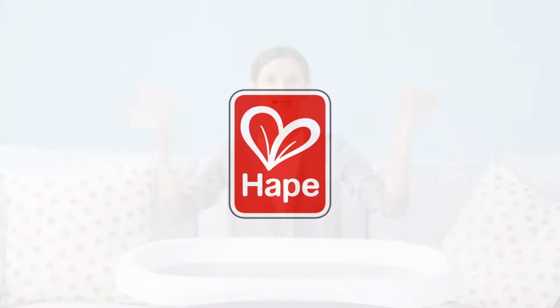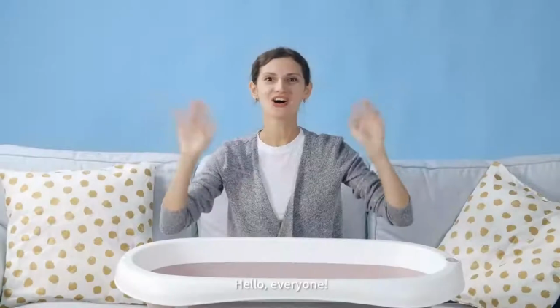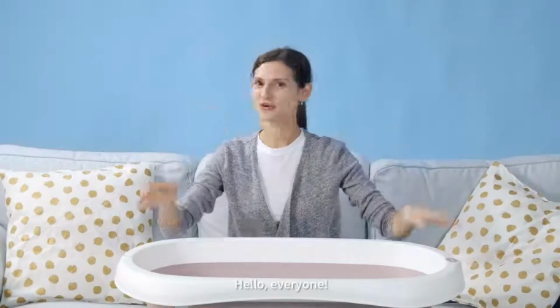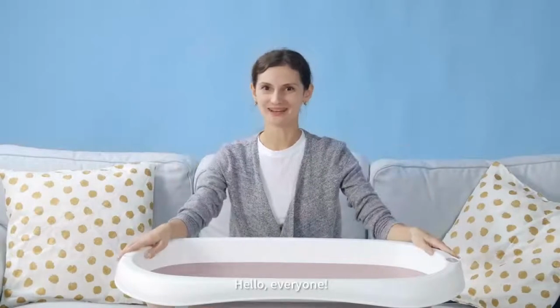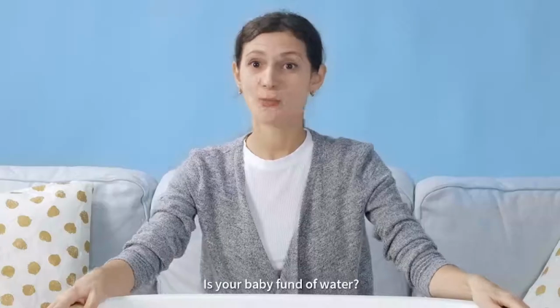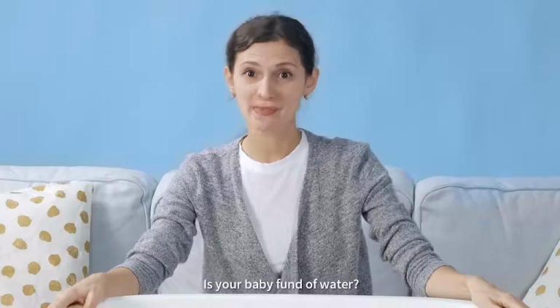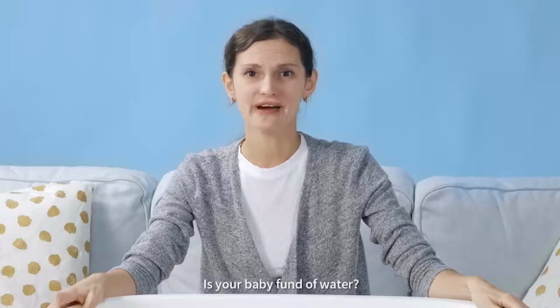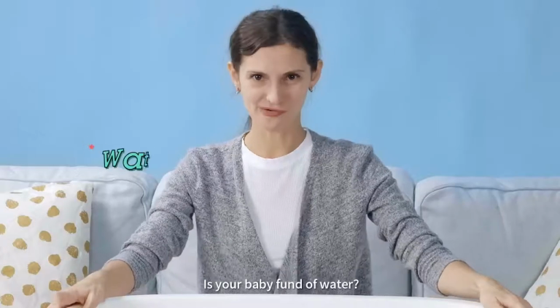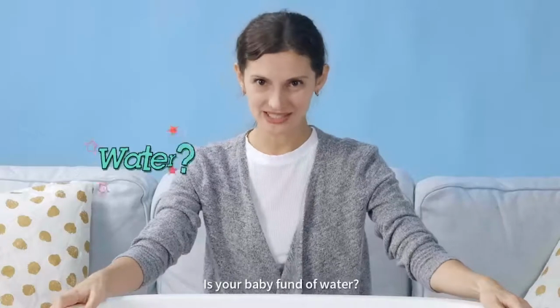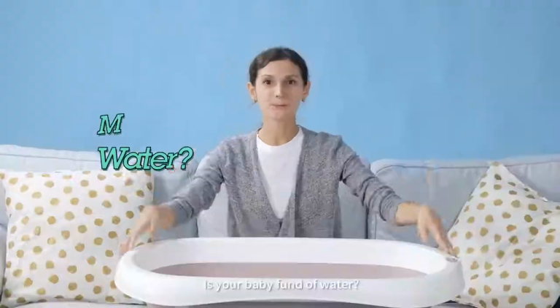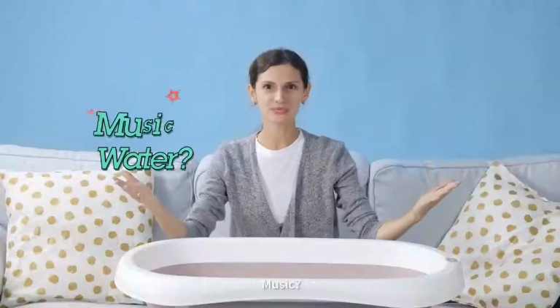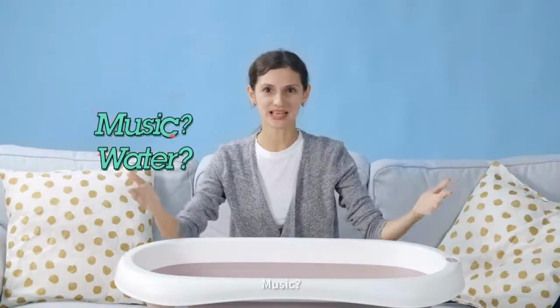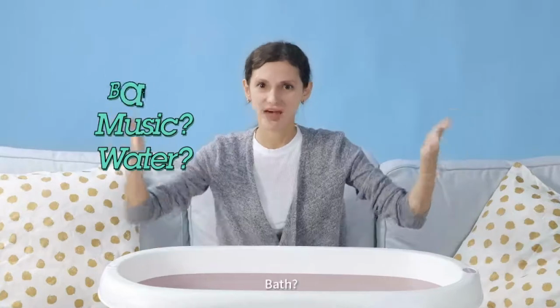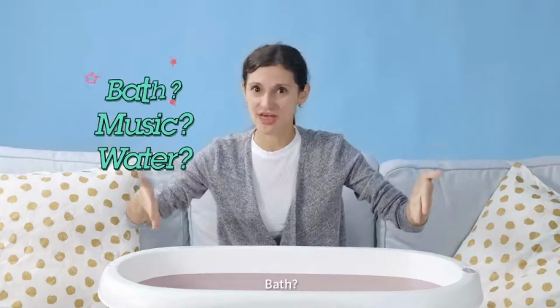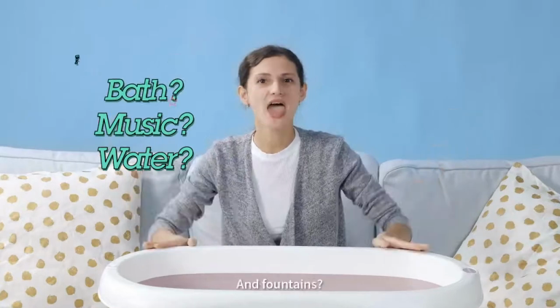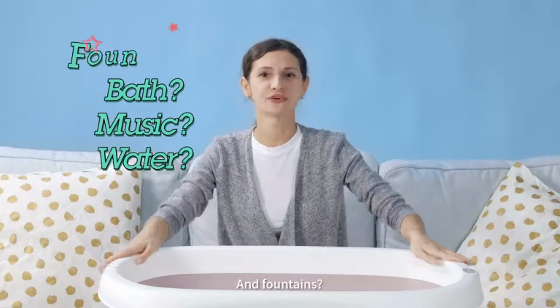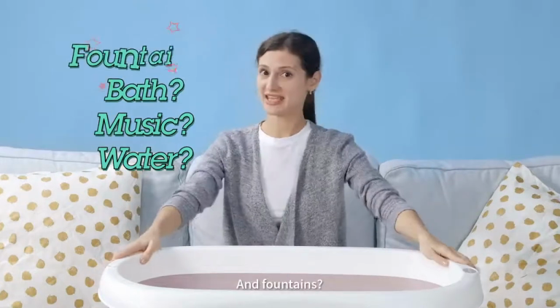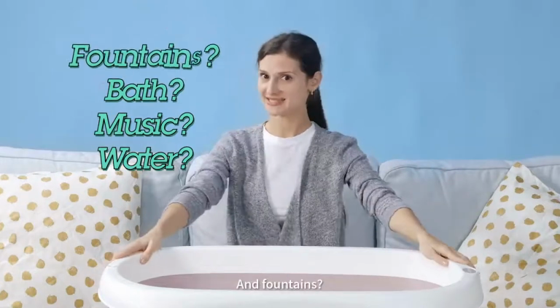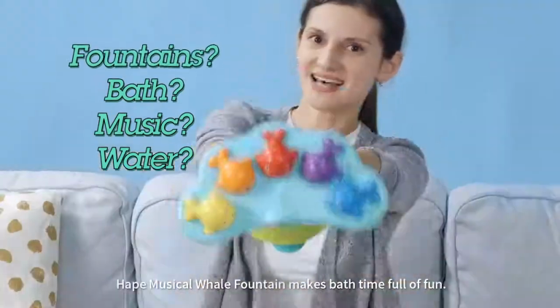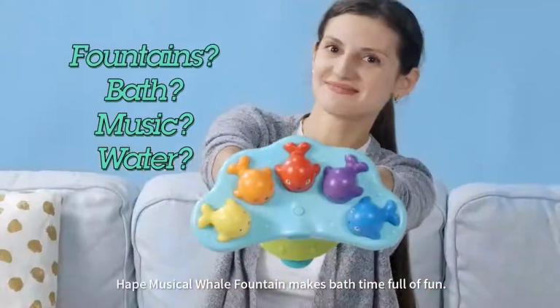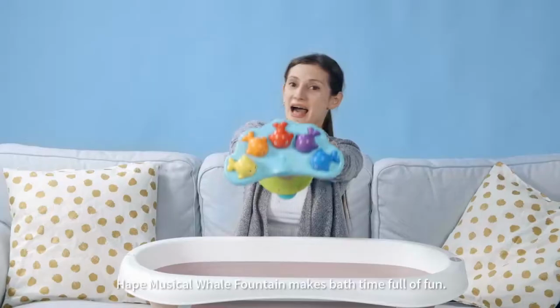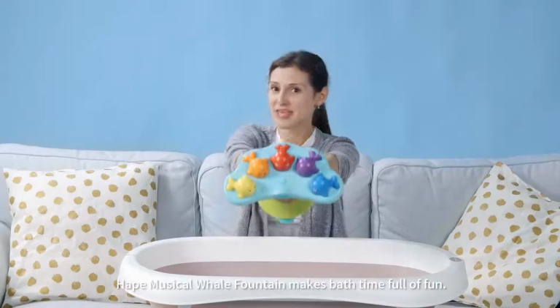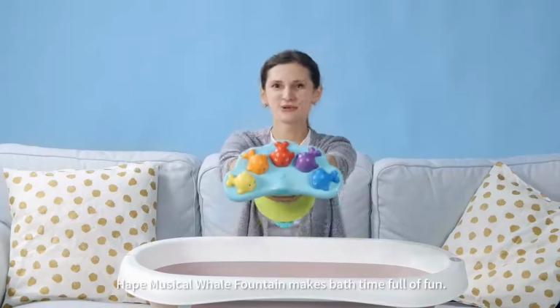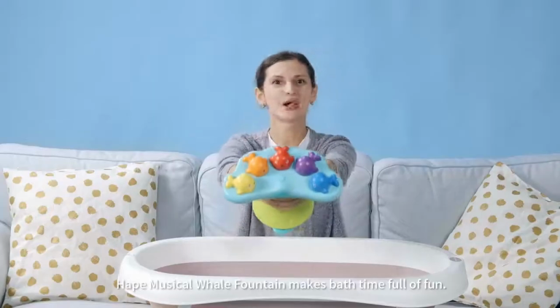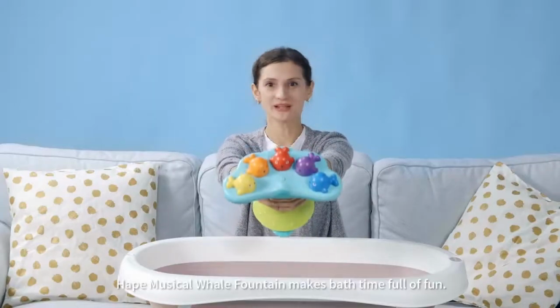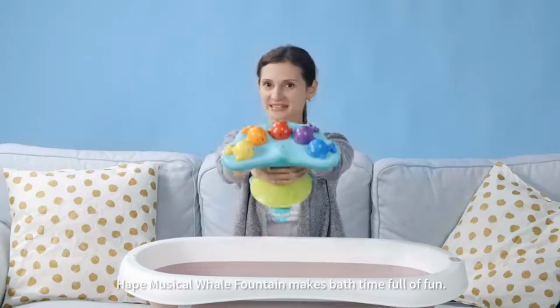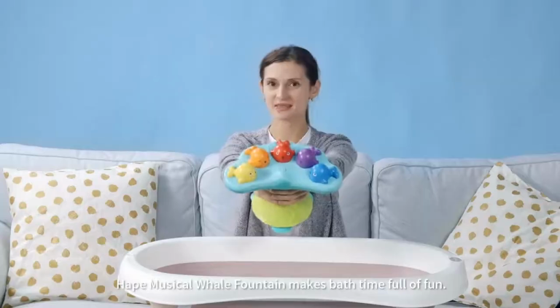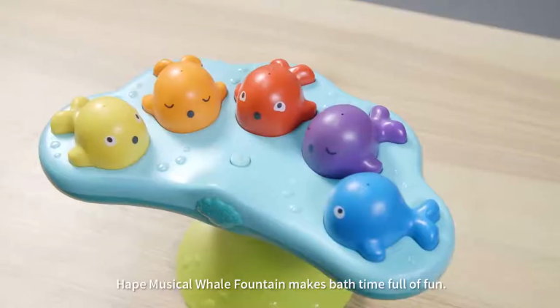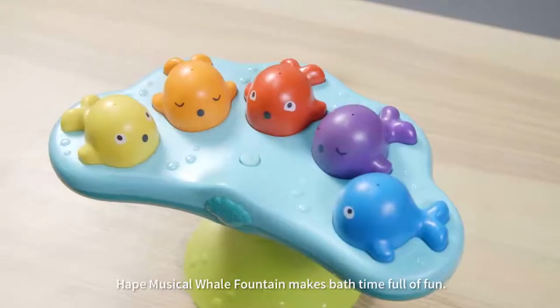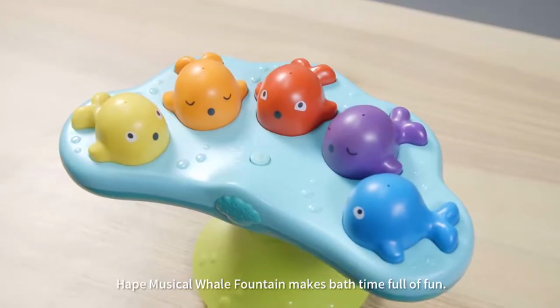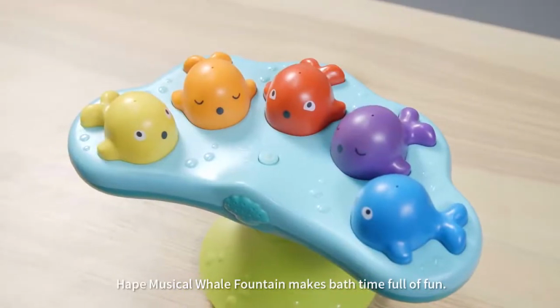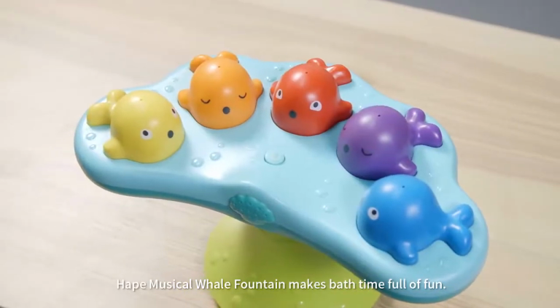Hello everyone! Is your baby fond of water, music, bath, and fountain? Hape Musical Whale Fountain makes bath time full of fun!